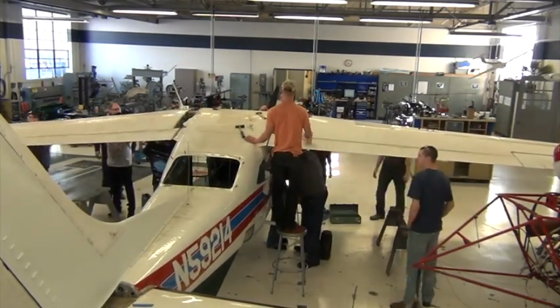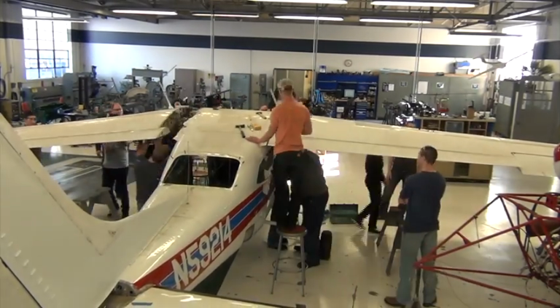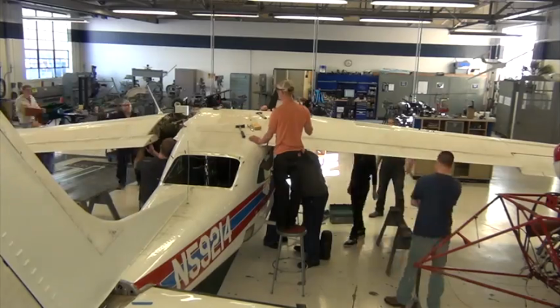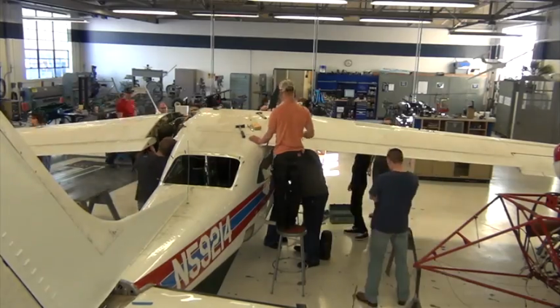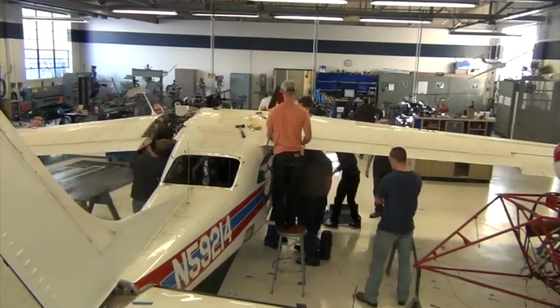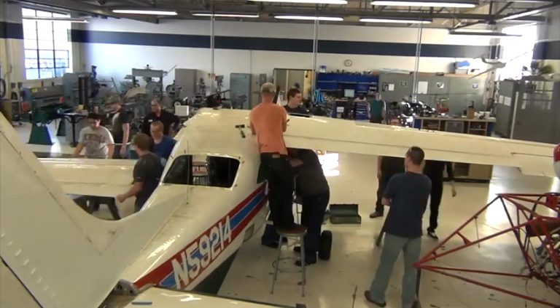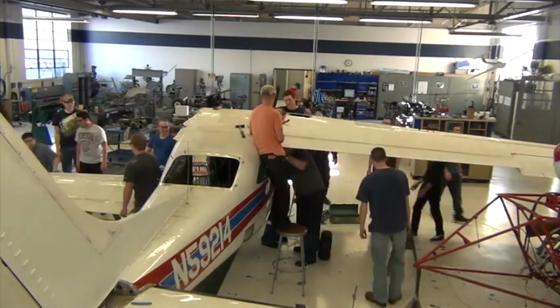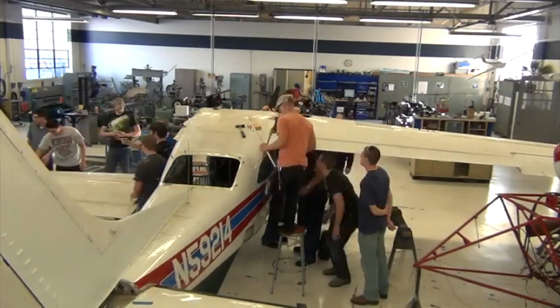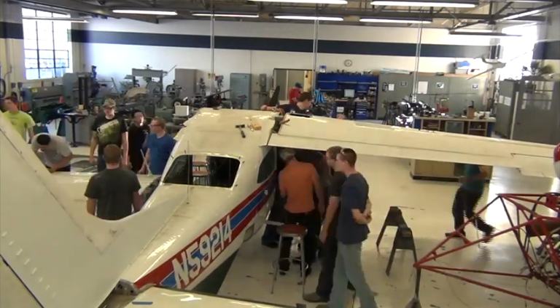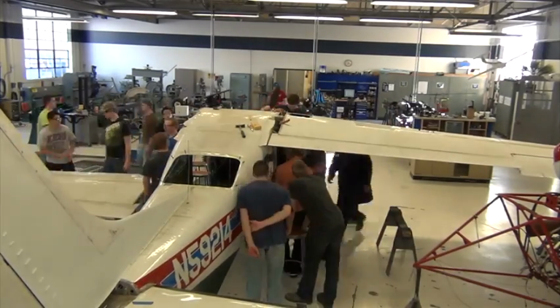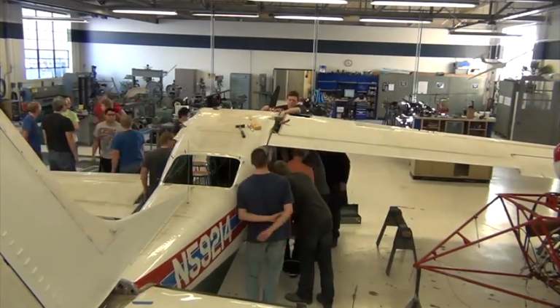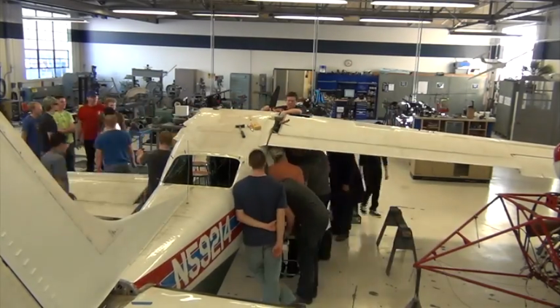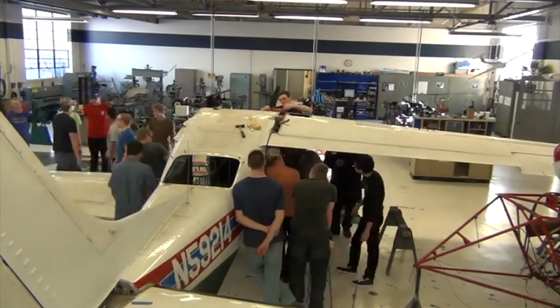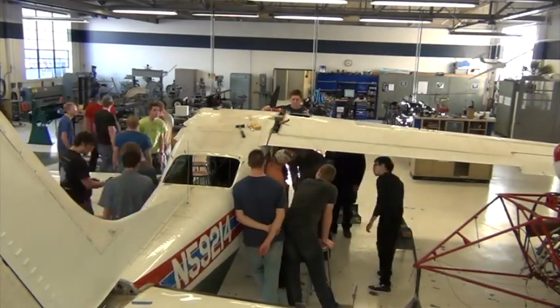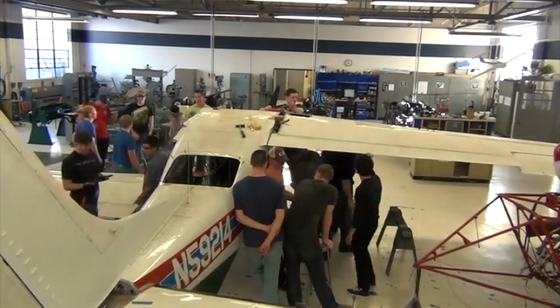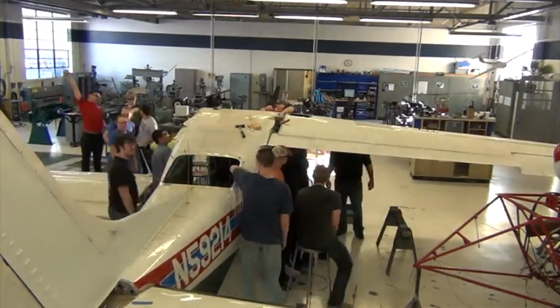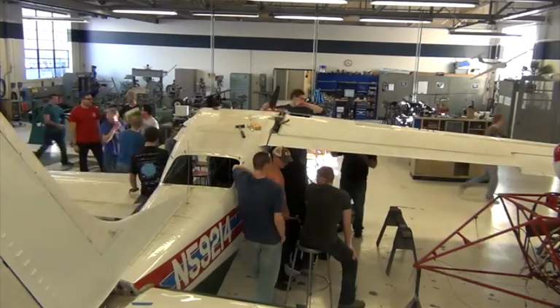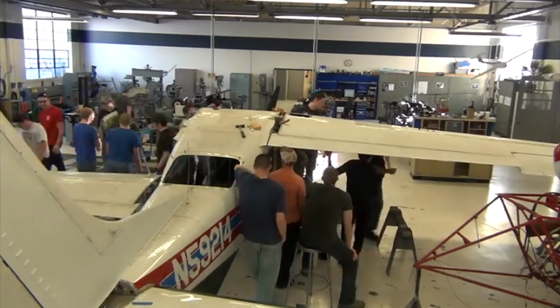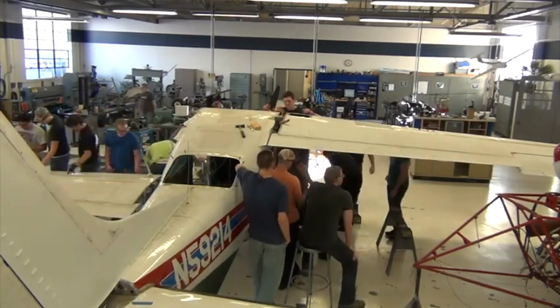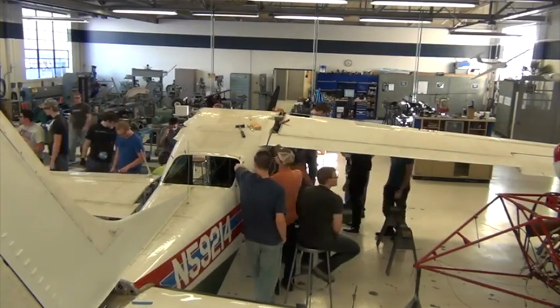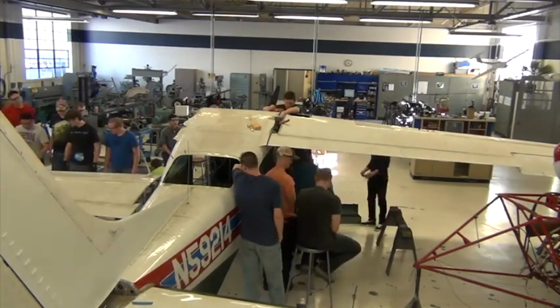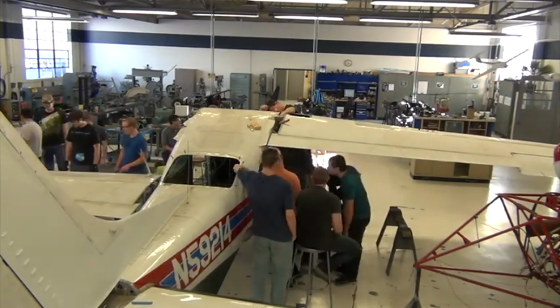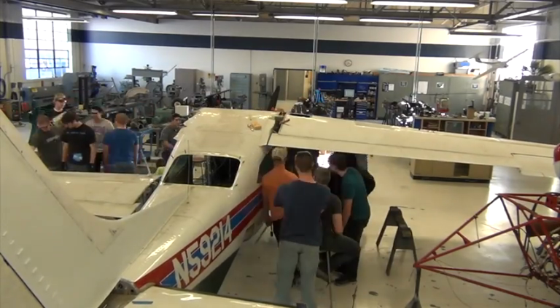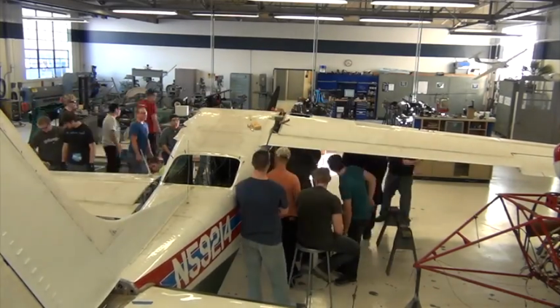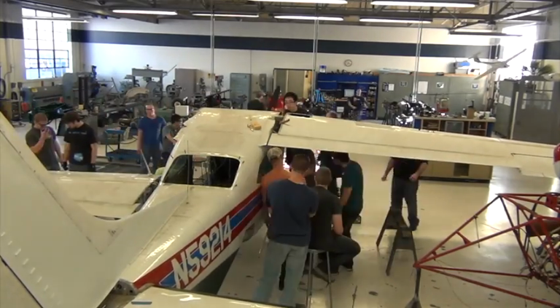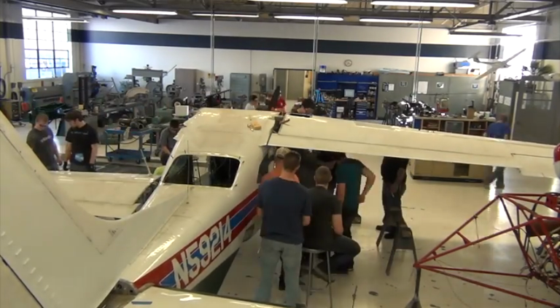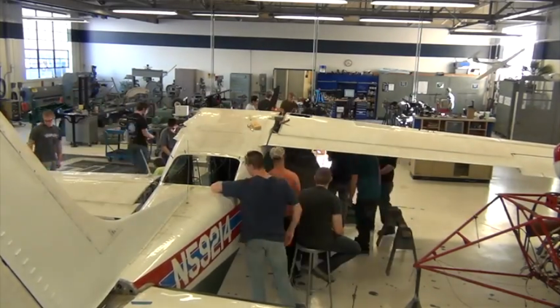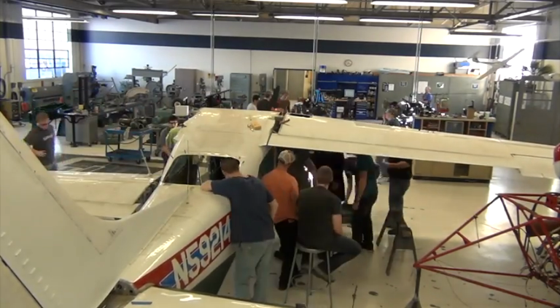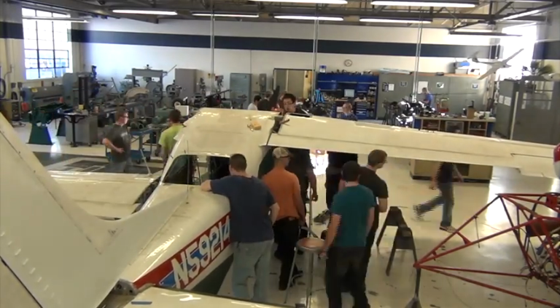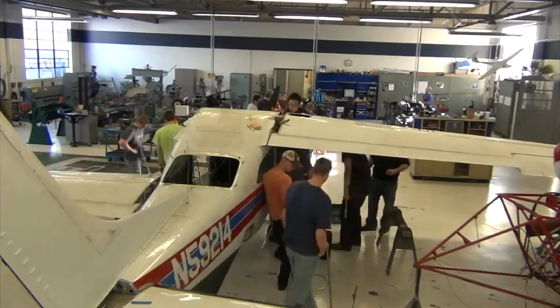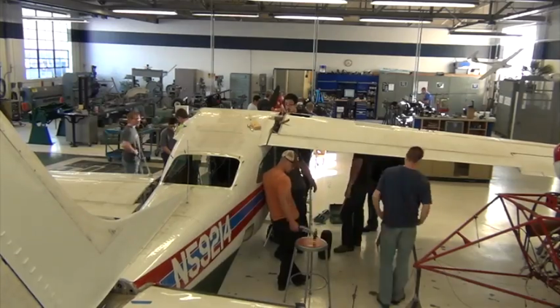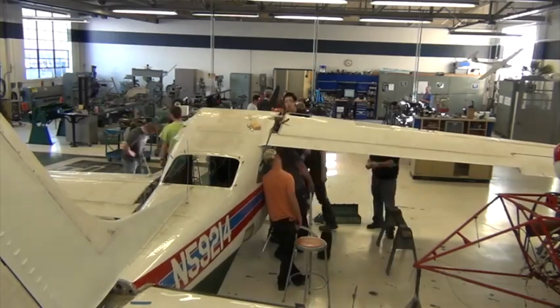Normally this operation can be completed with fewer people, but this school only has one Cessna that has gone swimming in the ocean, so that is the plane that we will be using to practice on.